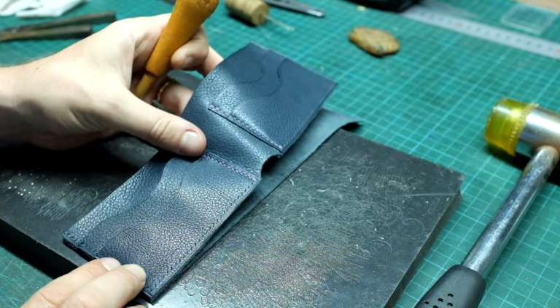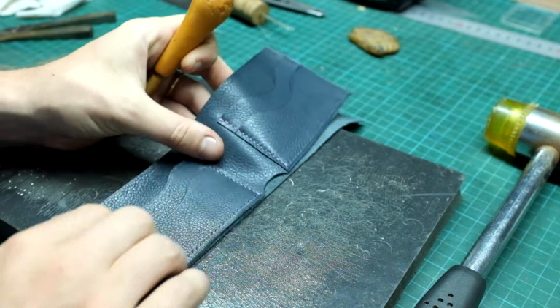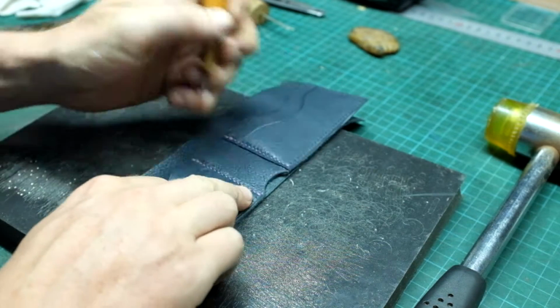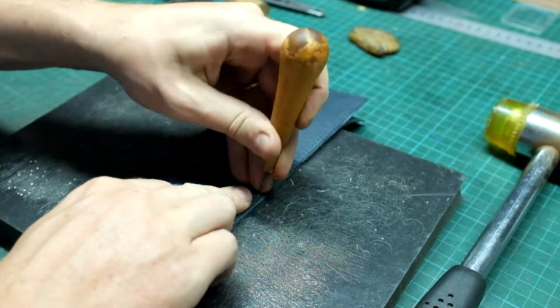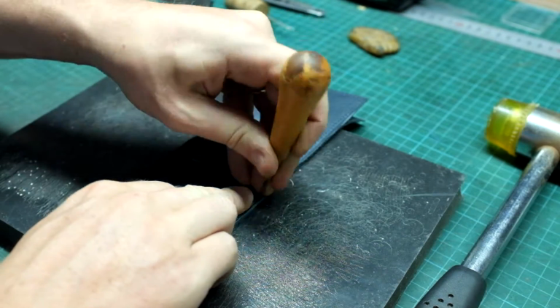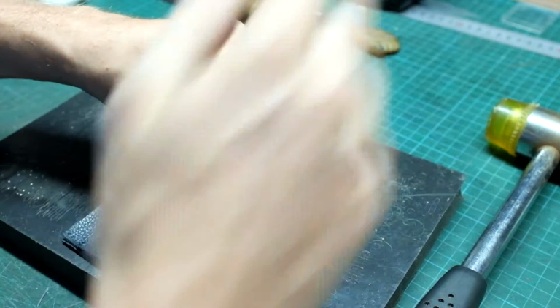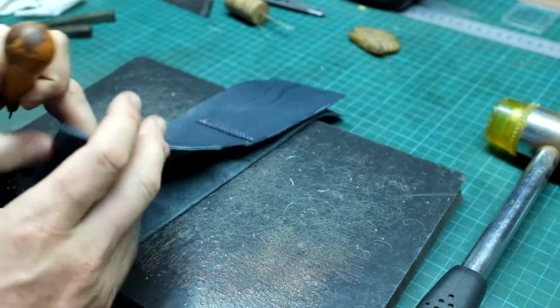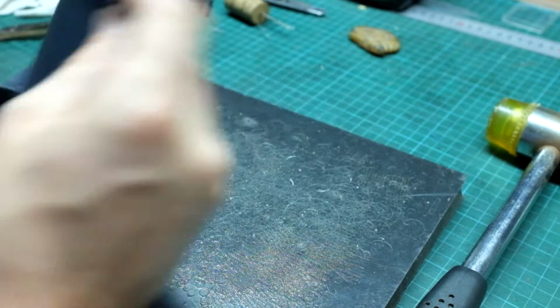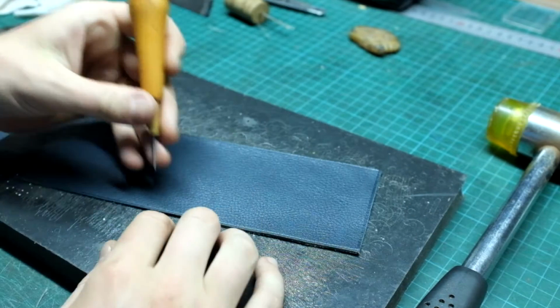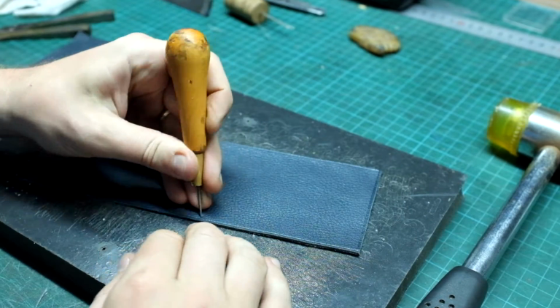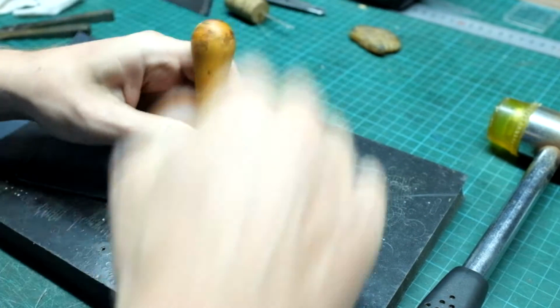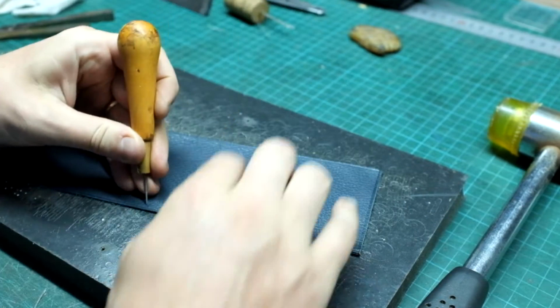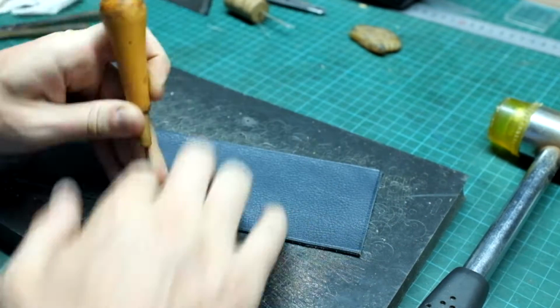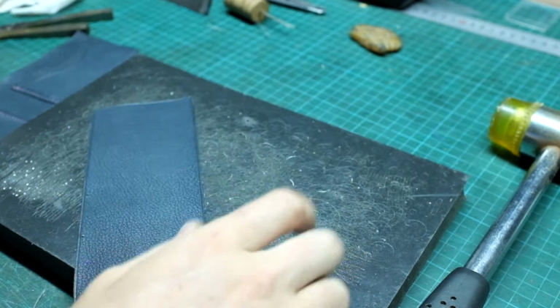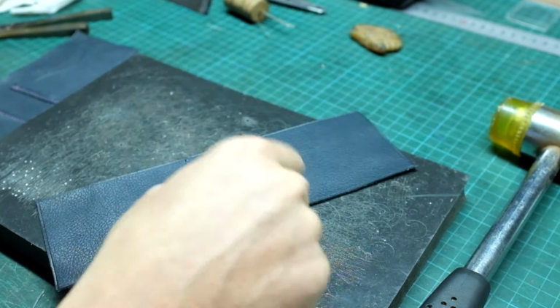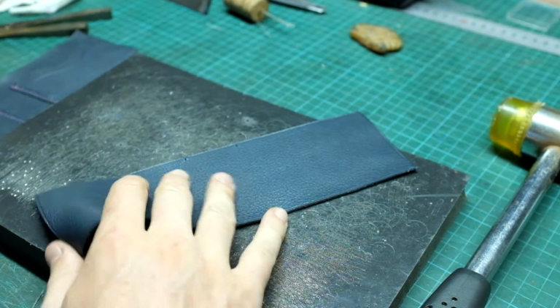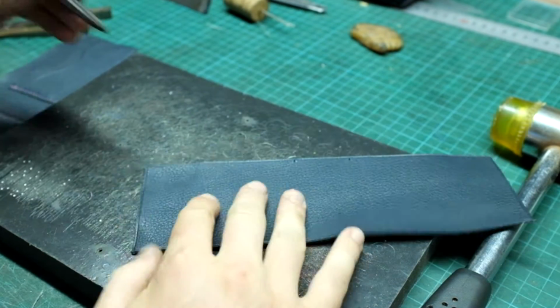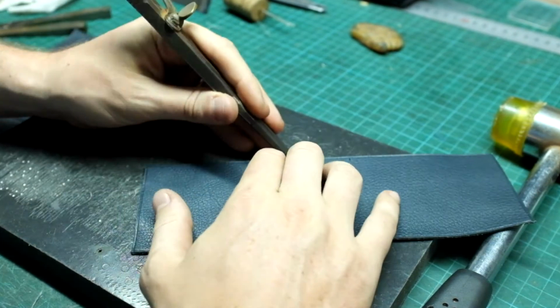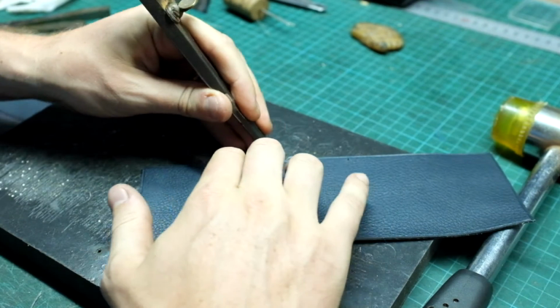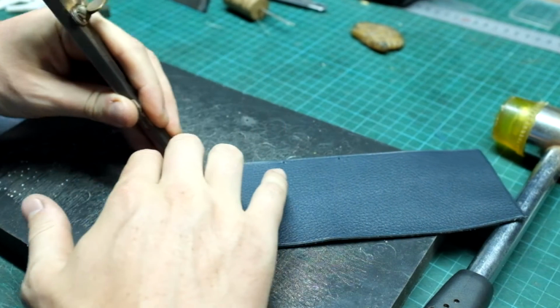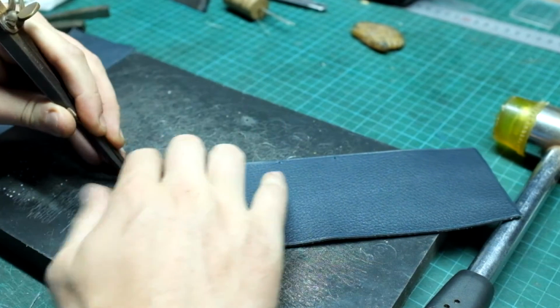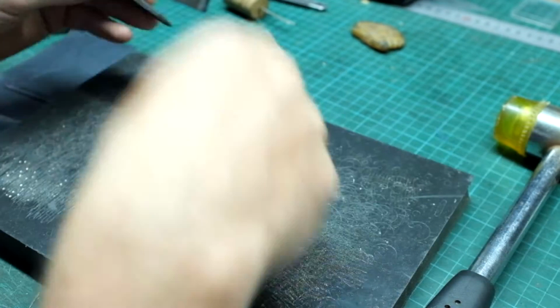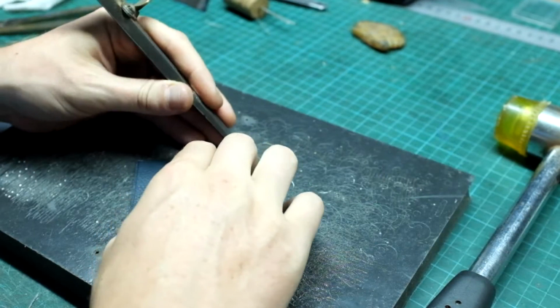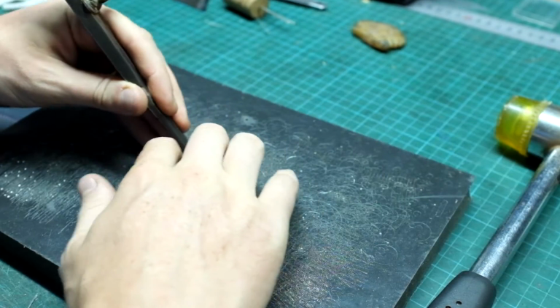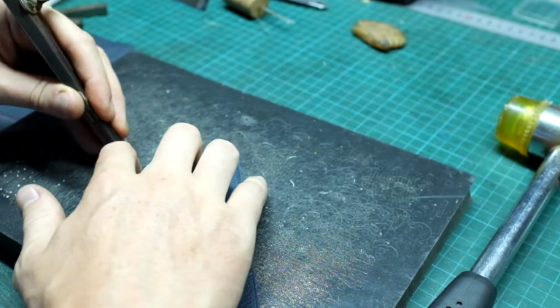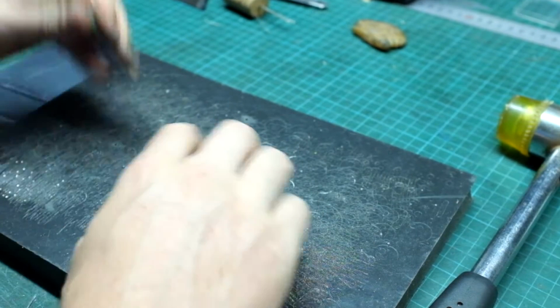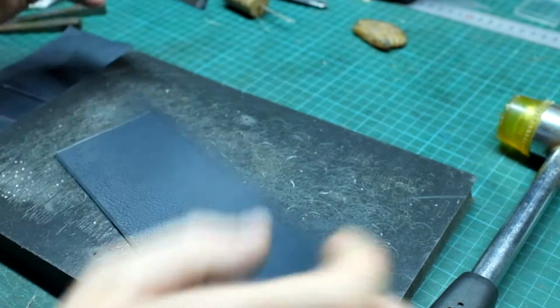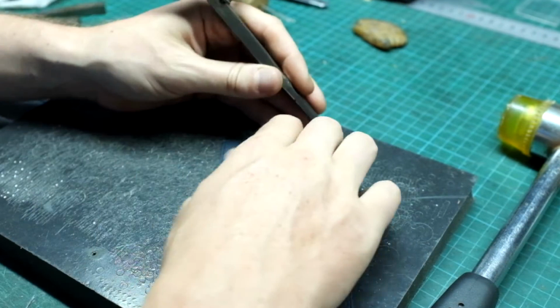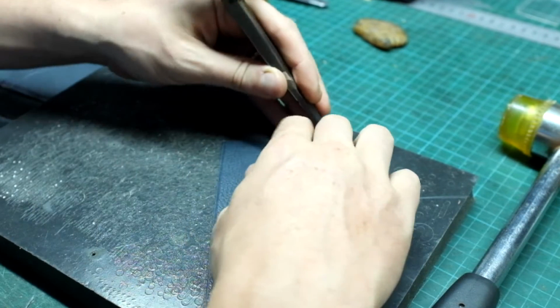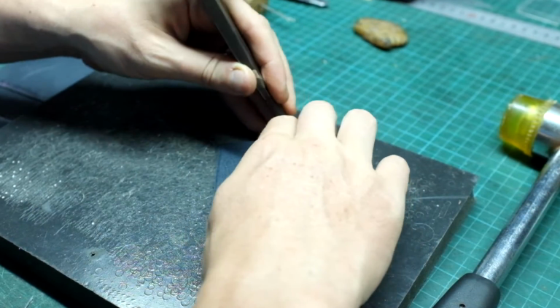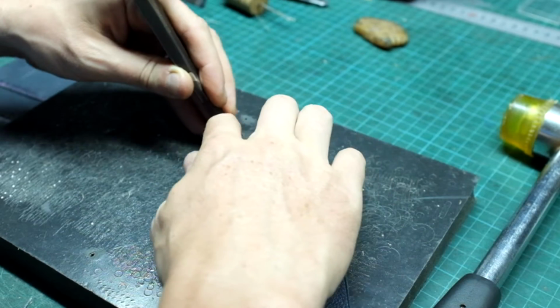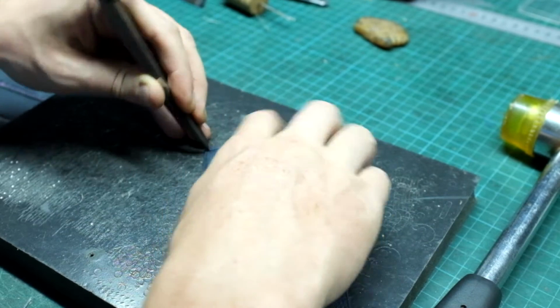I am punching both the body and the interior. This creates a very nice slanted stitch on both sides of the wallet. Note that we have to be careful to get the same number of stitching holes on the two sides.